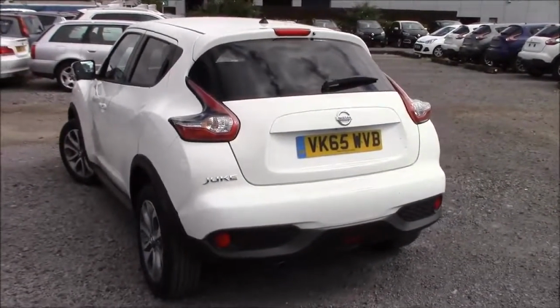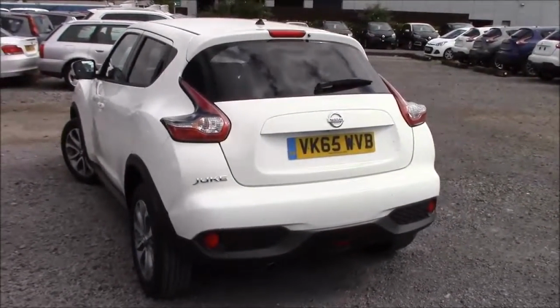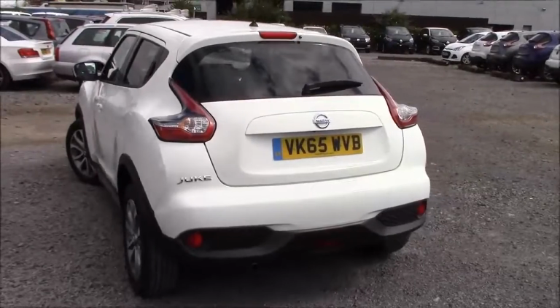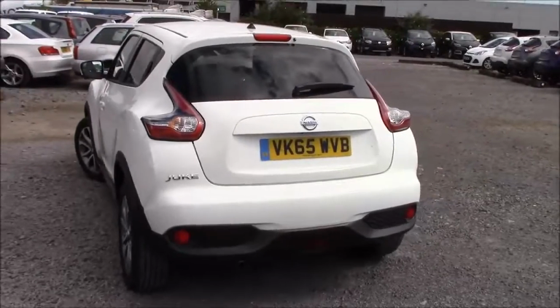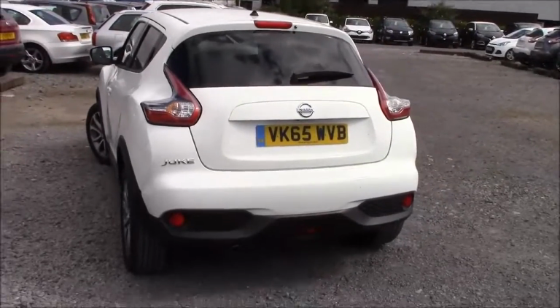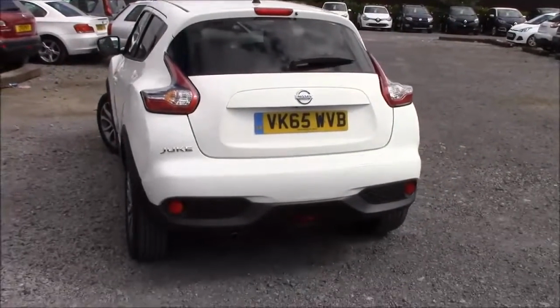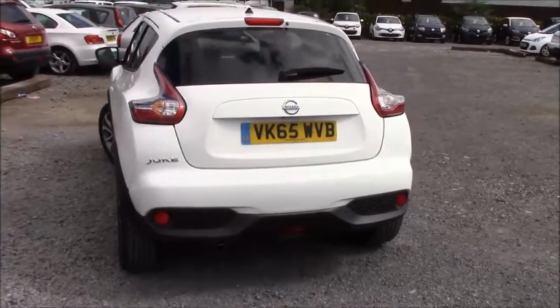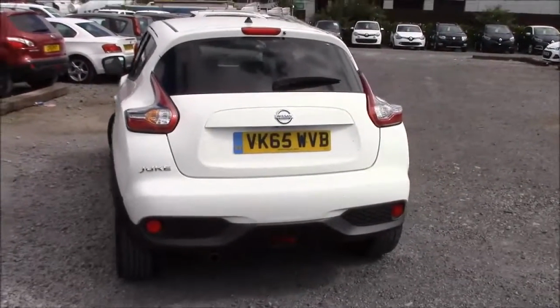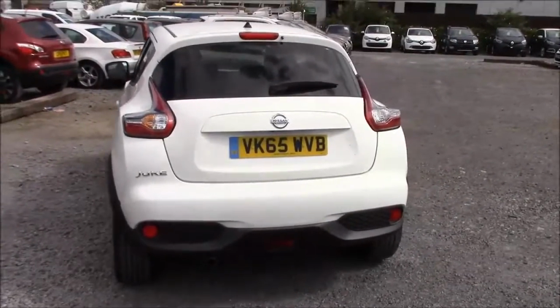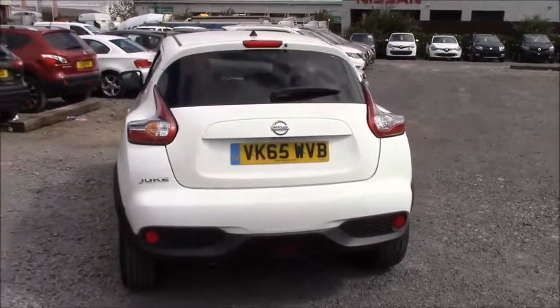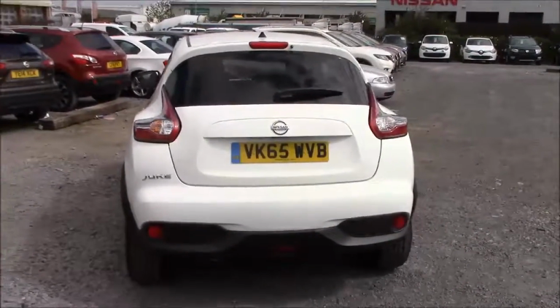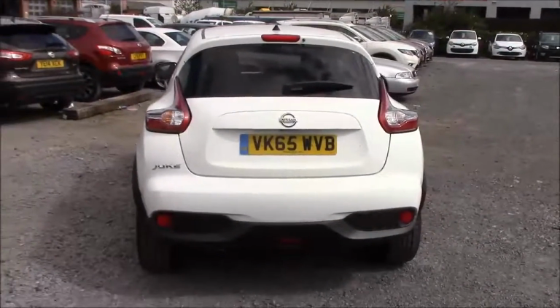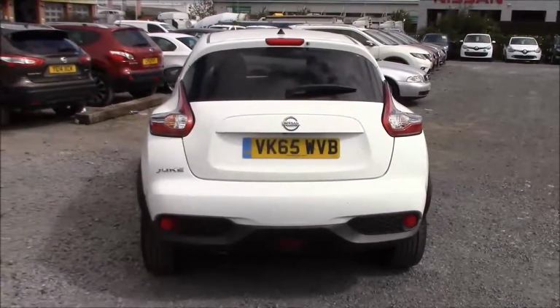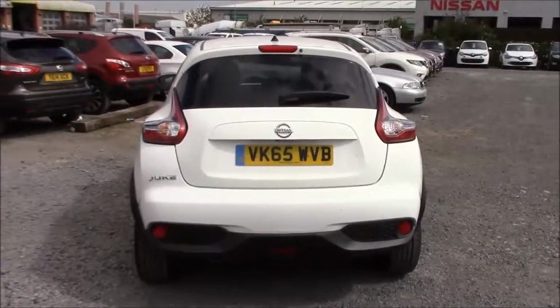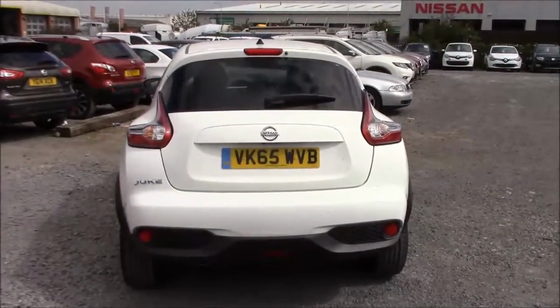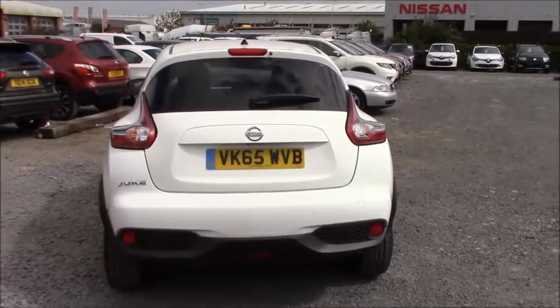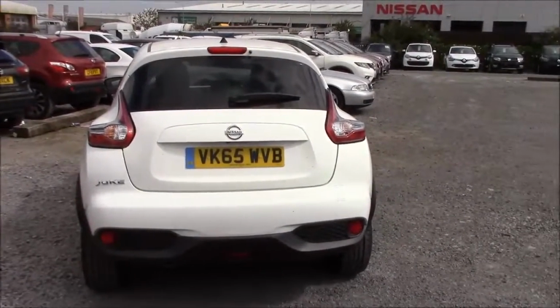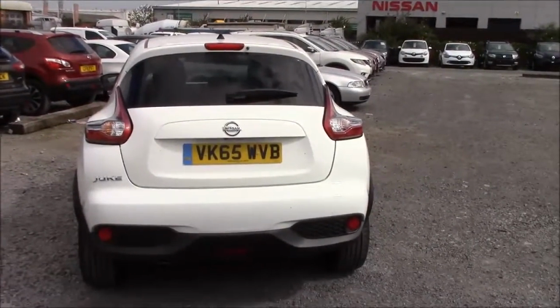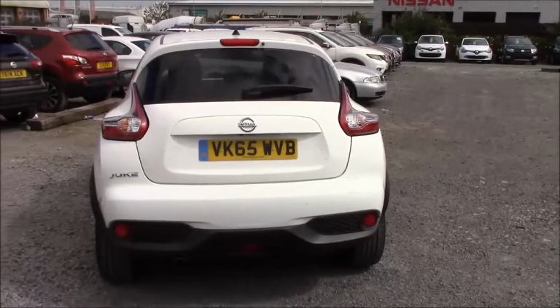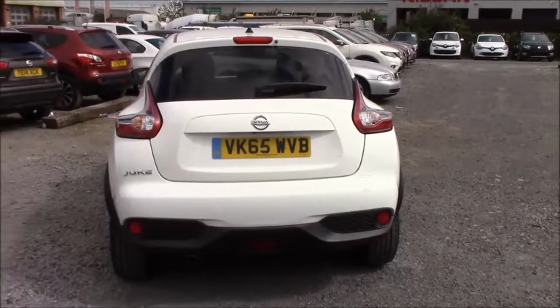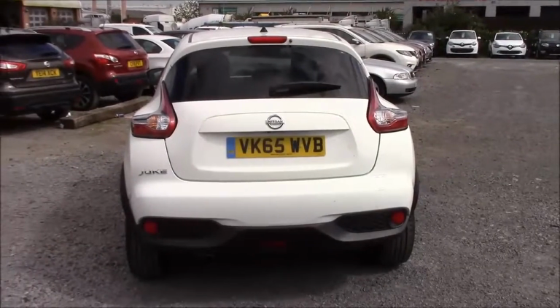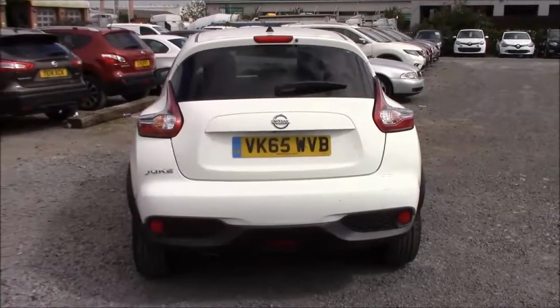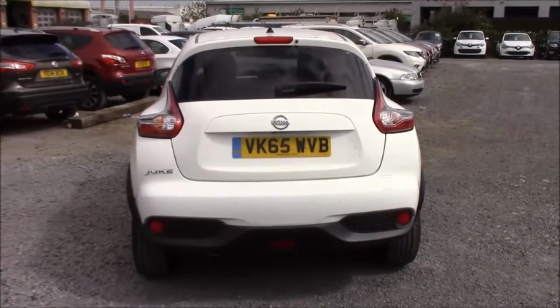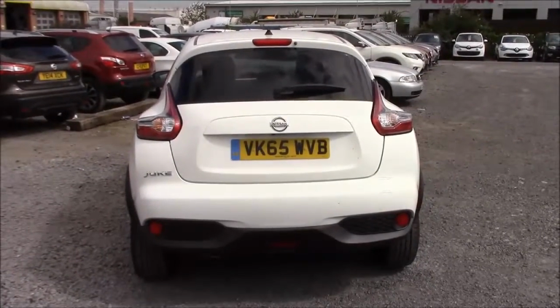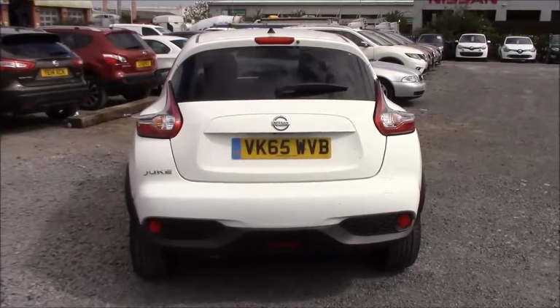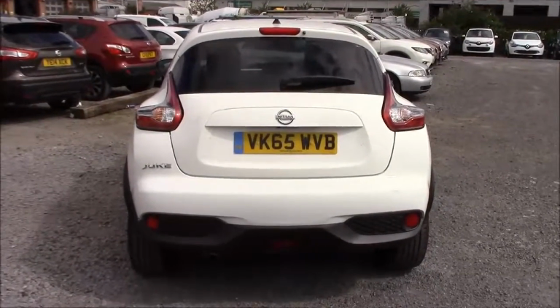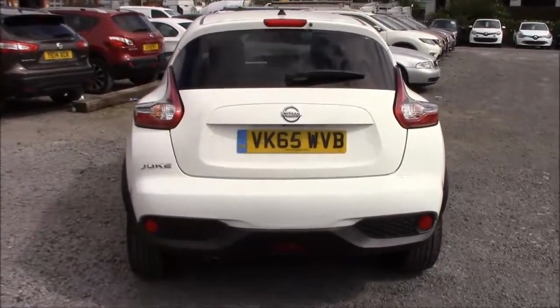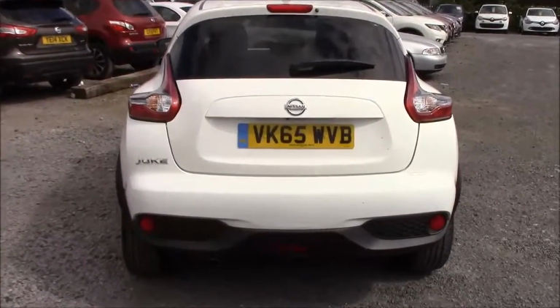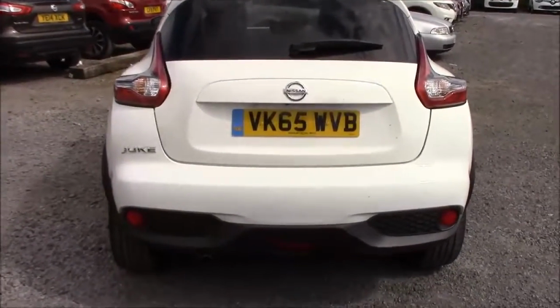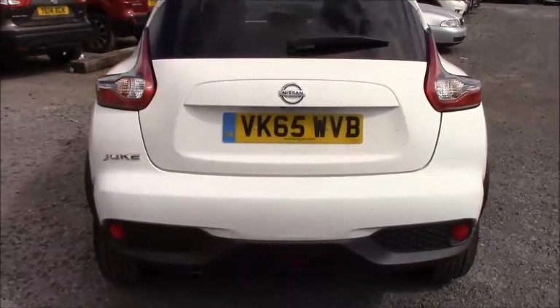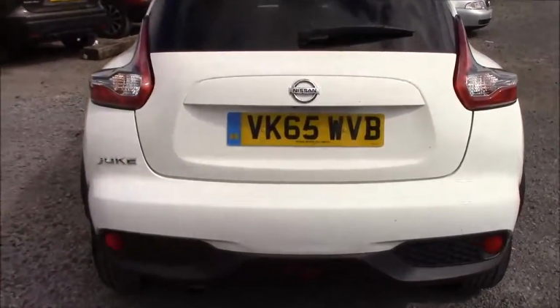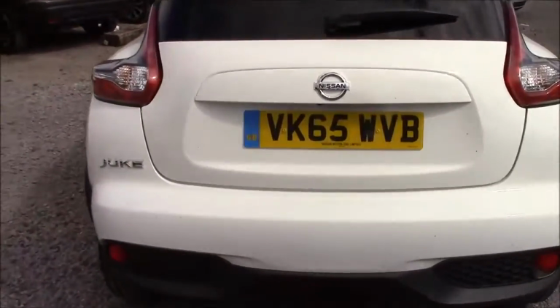Approaching the rear, we can see that all the rear windows can be fitted with privacy glass, which not only enhances the safety of your occupants from UV light but also helps keep the car nice and cool during warmer weather, as well as improving the overall appearance of the car from the outside.